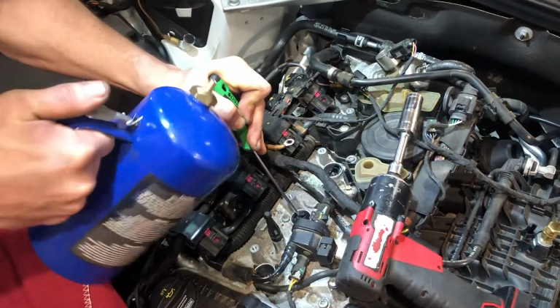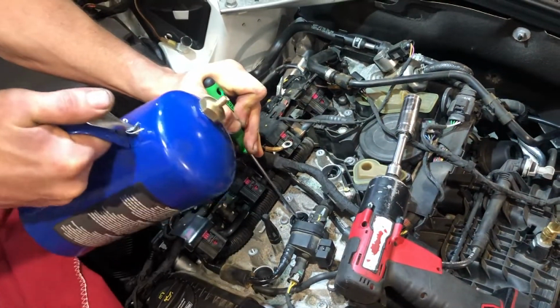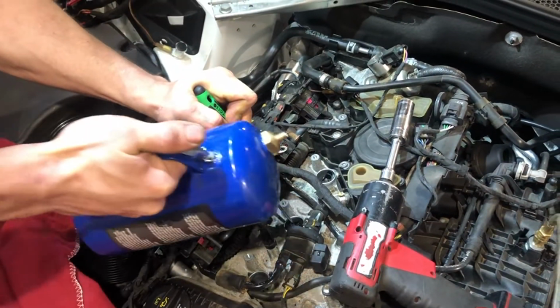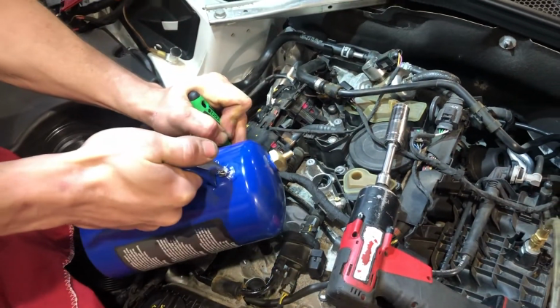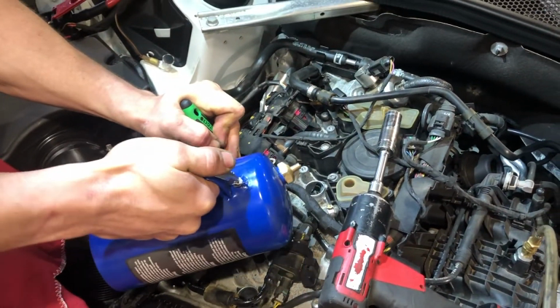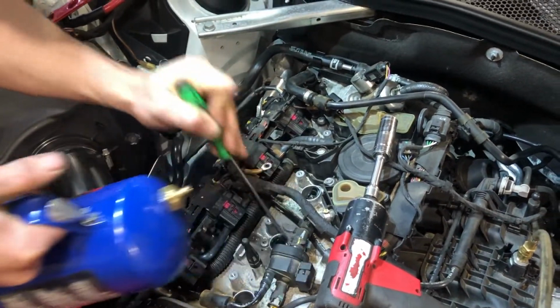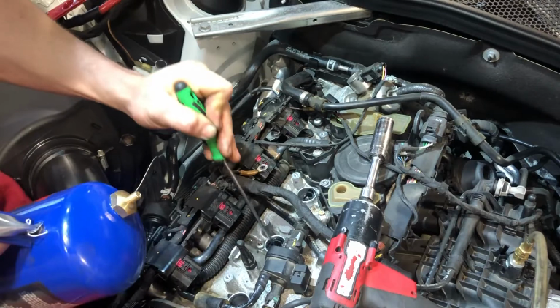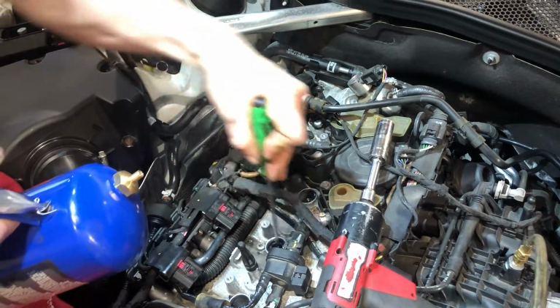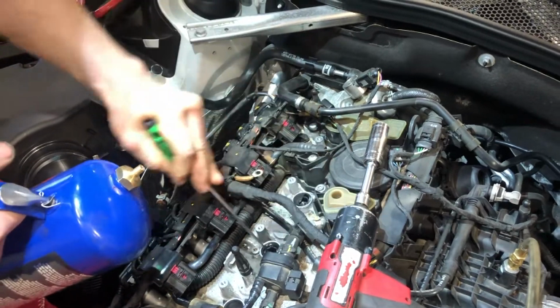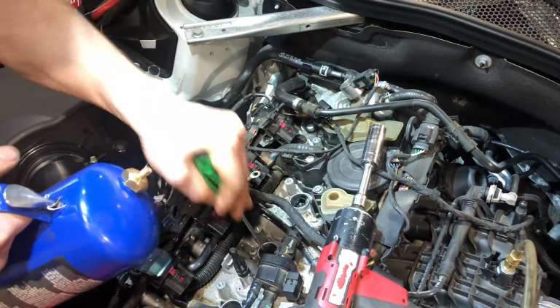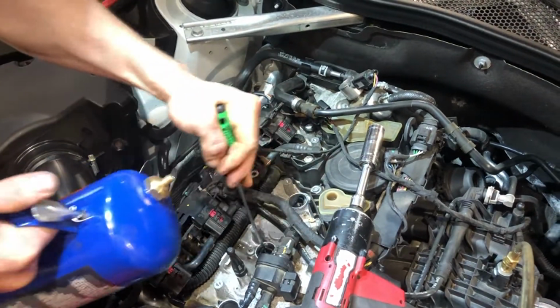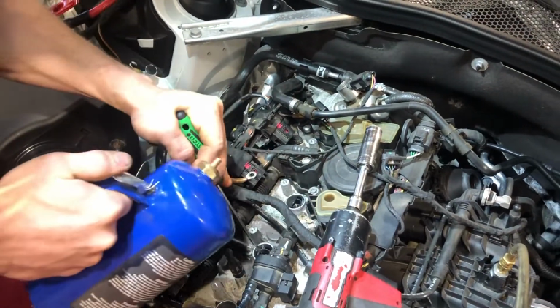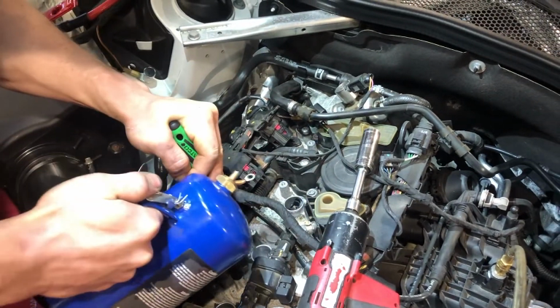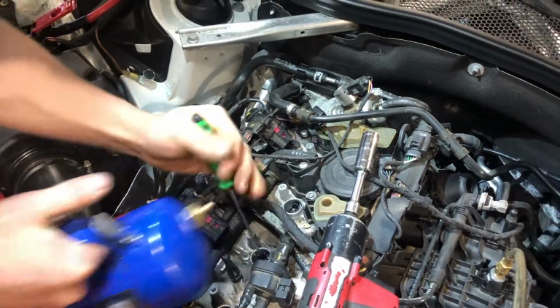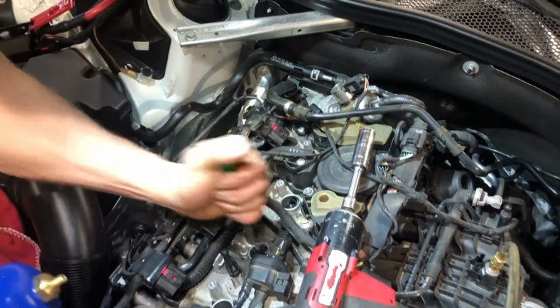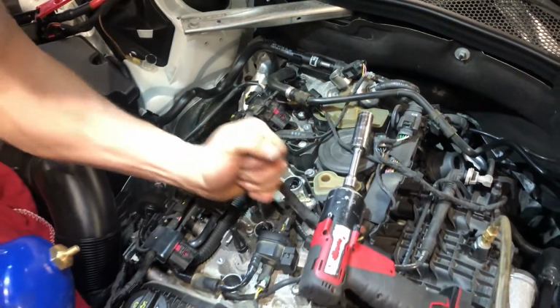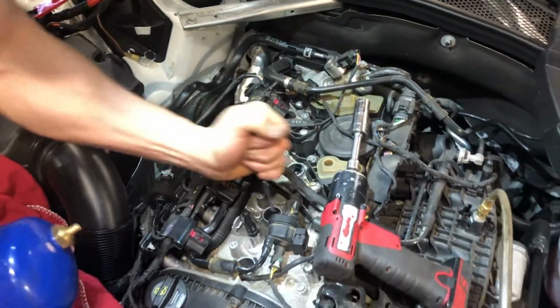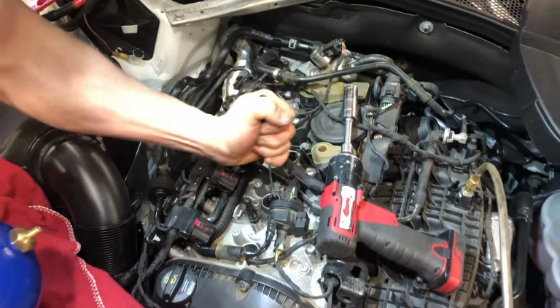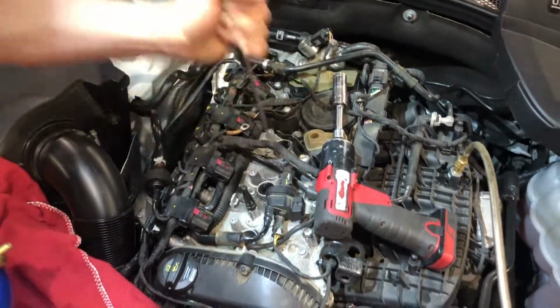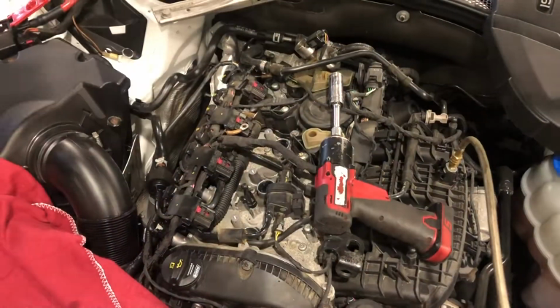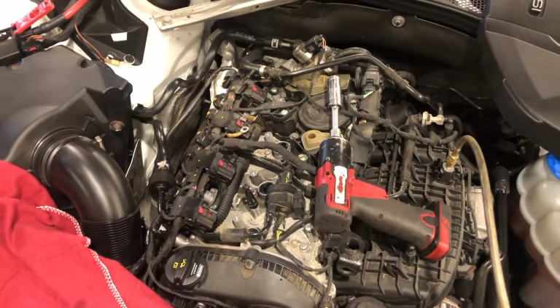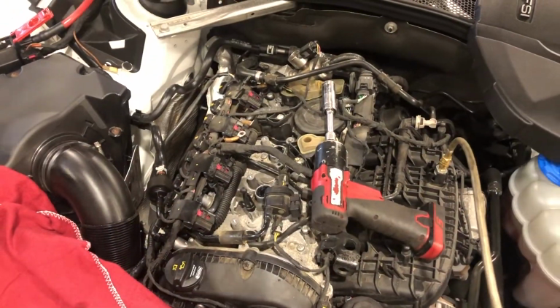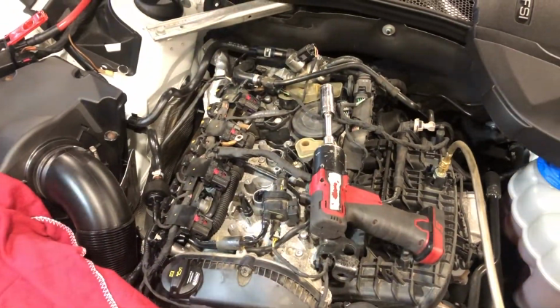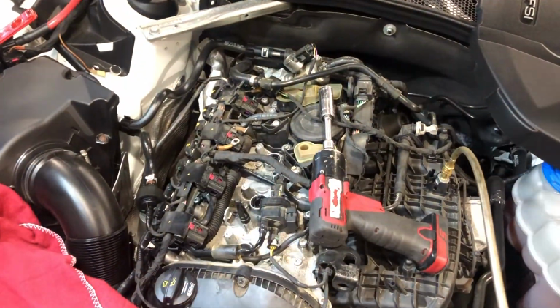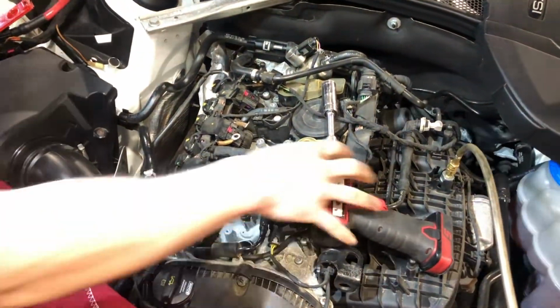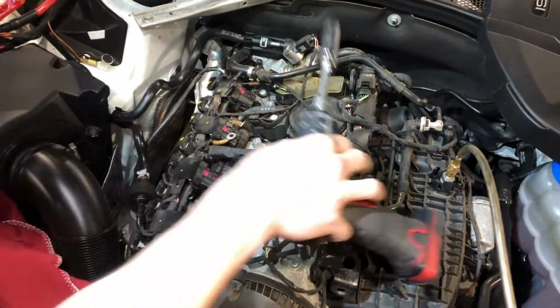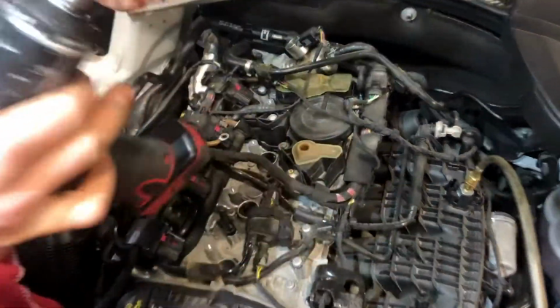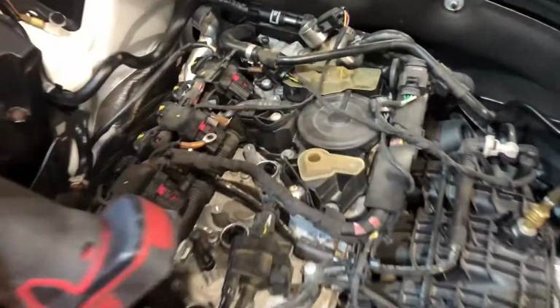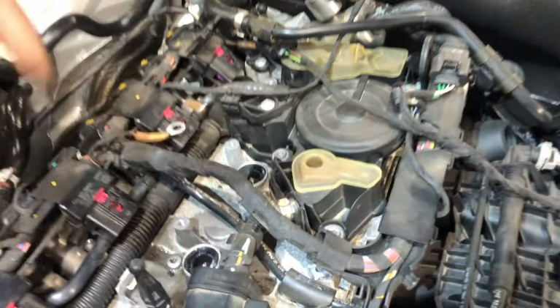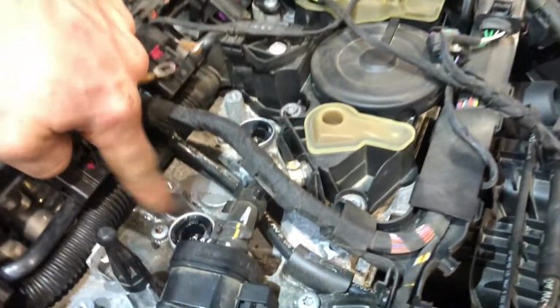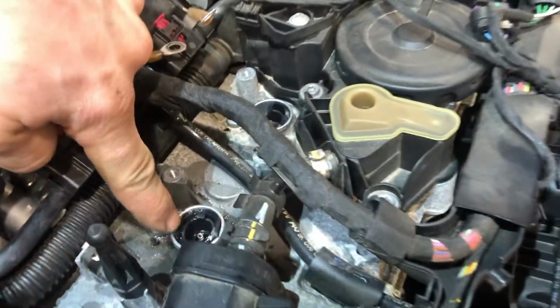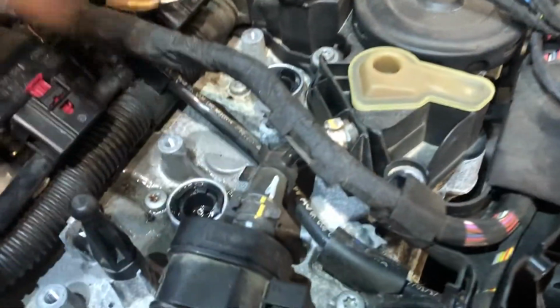Put a little bit of brake cleaner, freeze off, or some sort of freeing agent in there. Wiggle them around a little bit. And then cut the tops off — cut the tops off of the boots here.